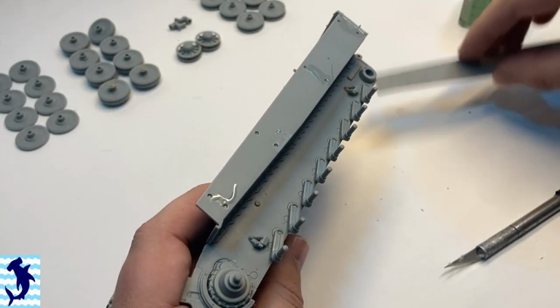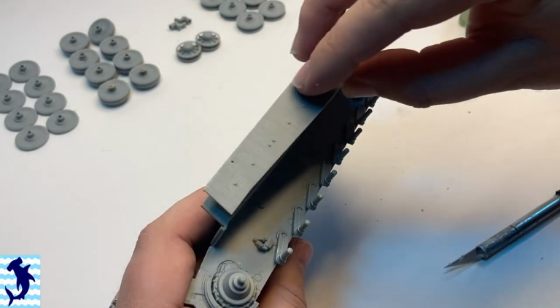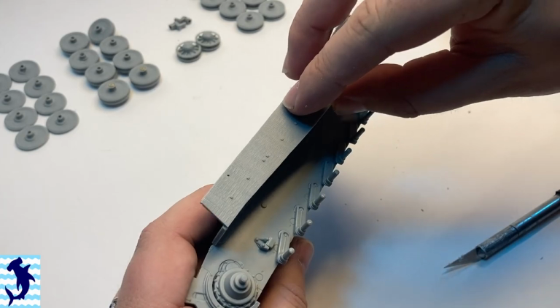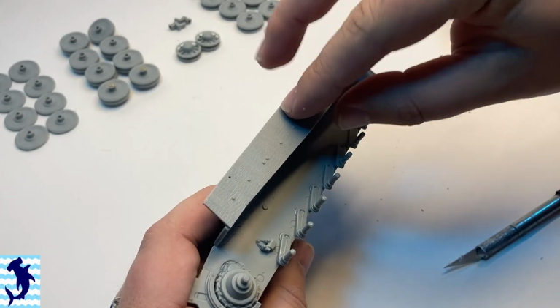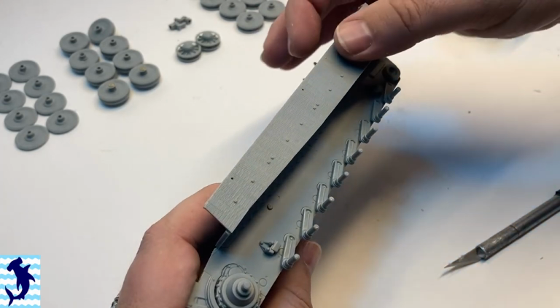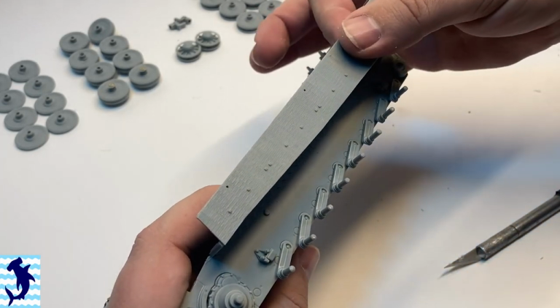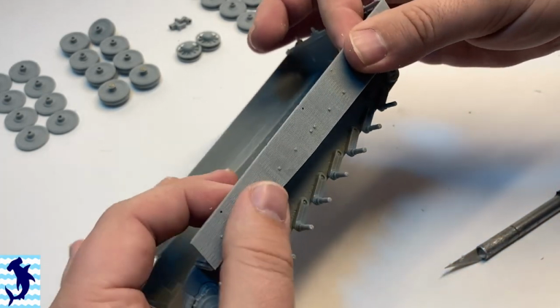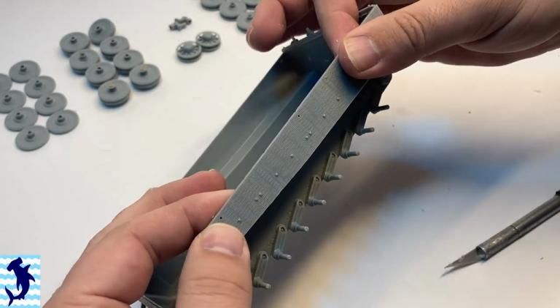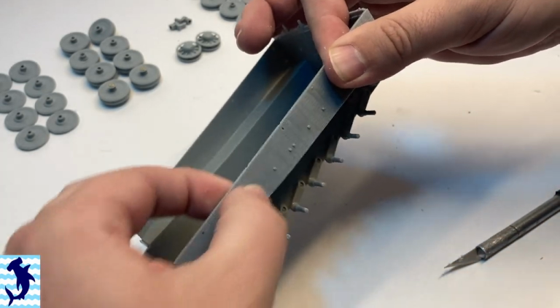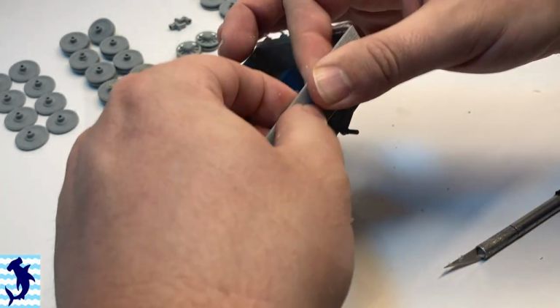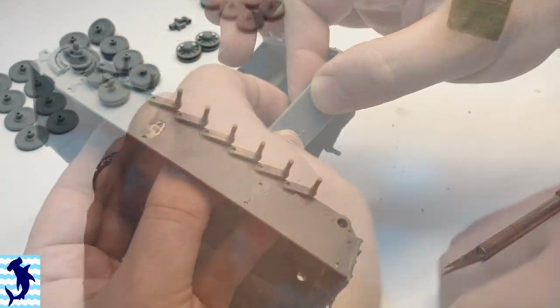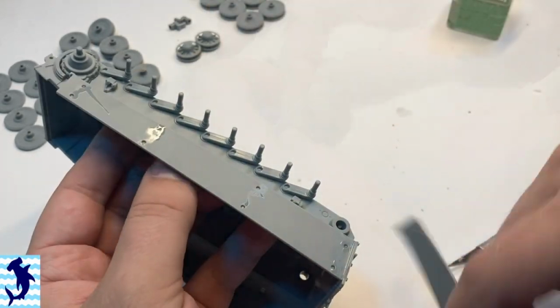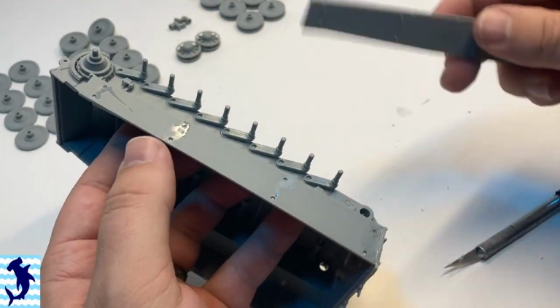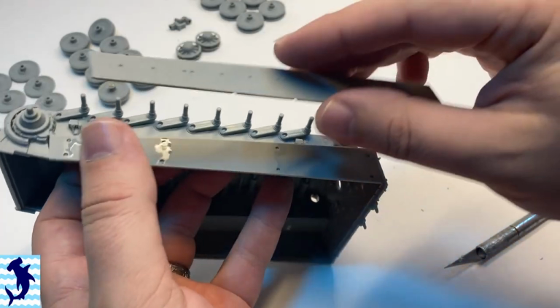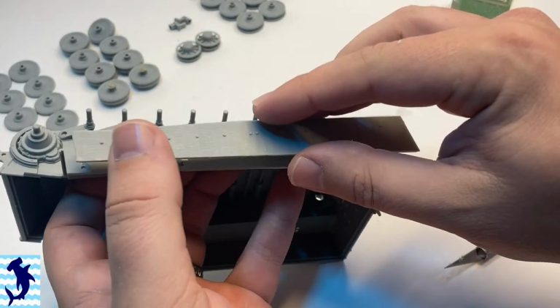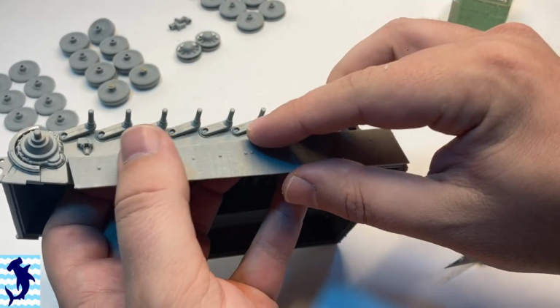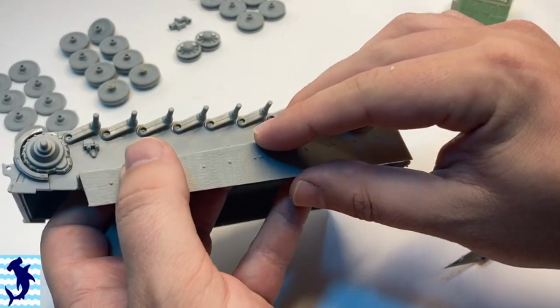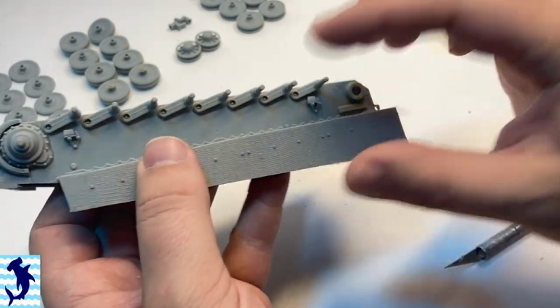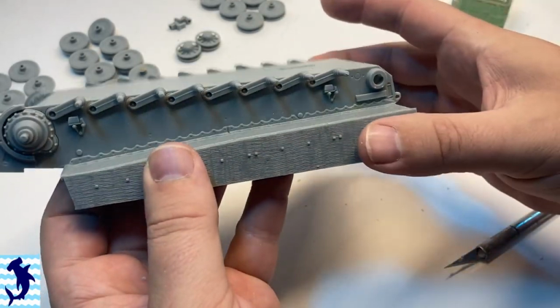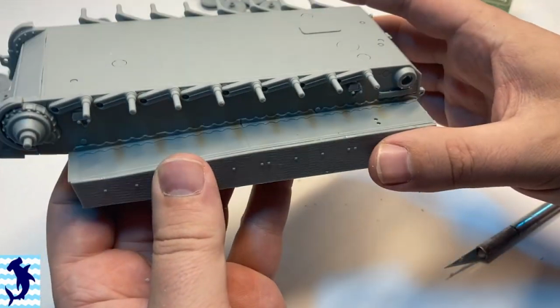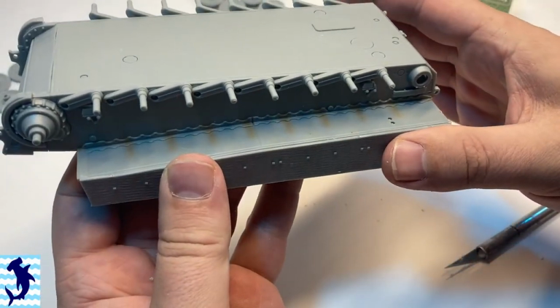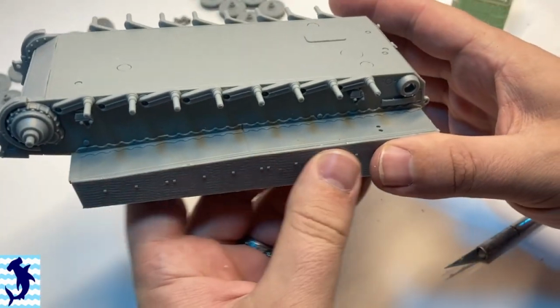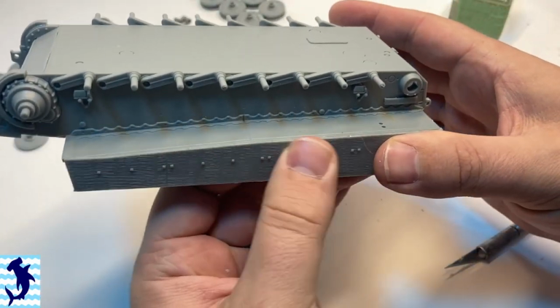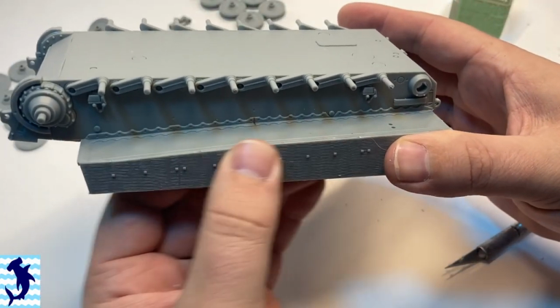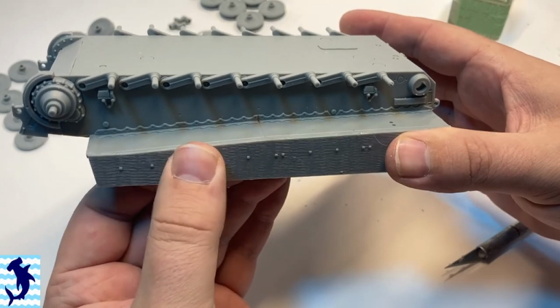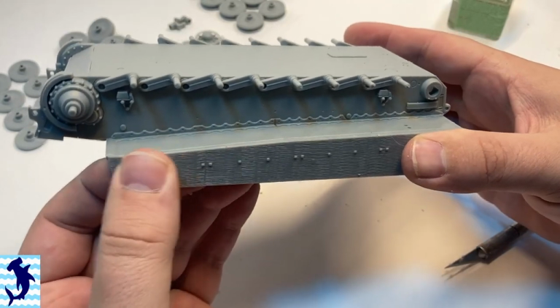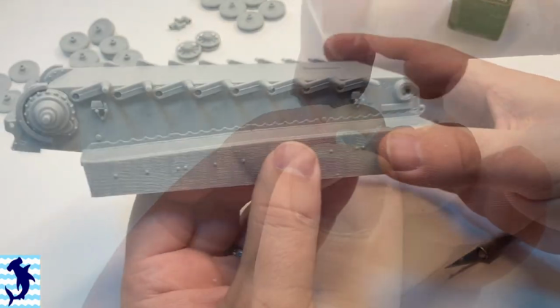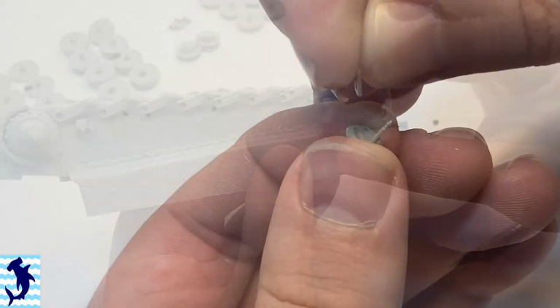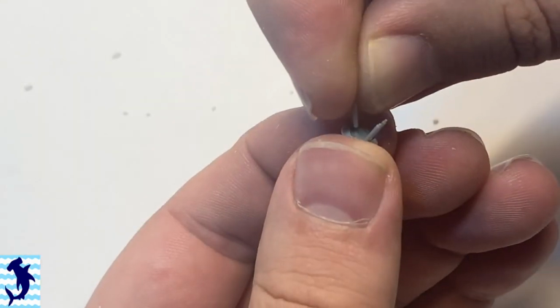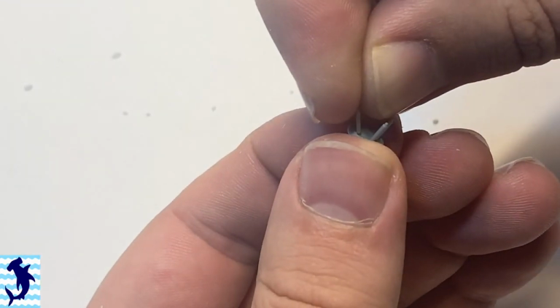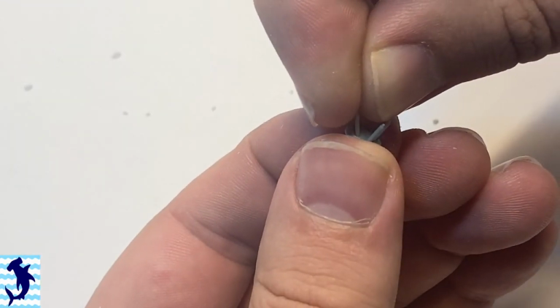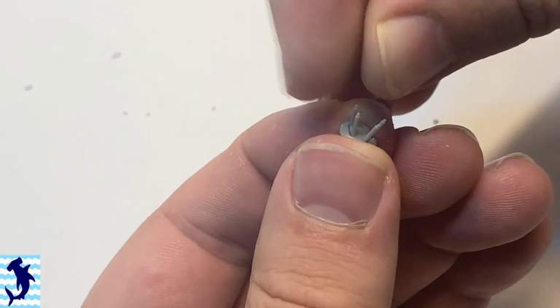Putting all the road wheels together — this is a Tiger, so you have bazillions of road wheels to work with. You've got to make sure they're all cleaned up and ready to go, but they weren't terrible.